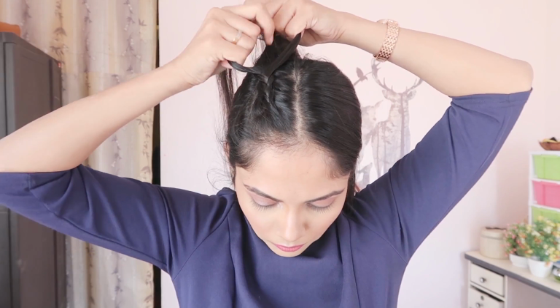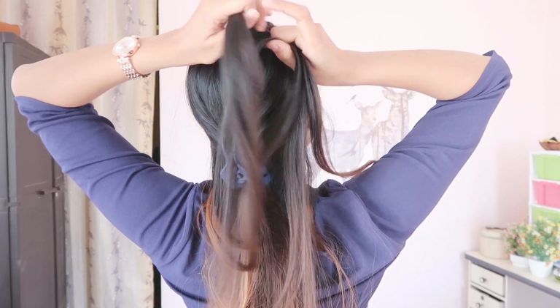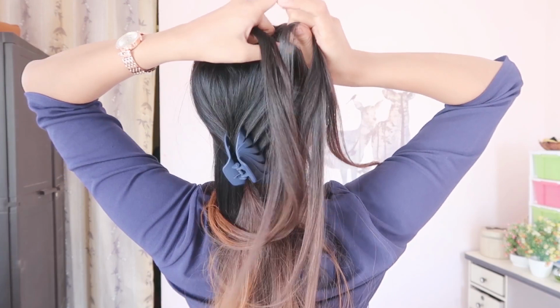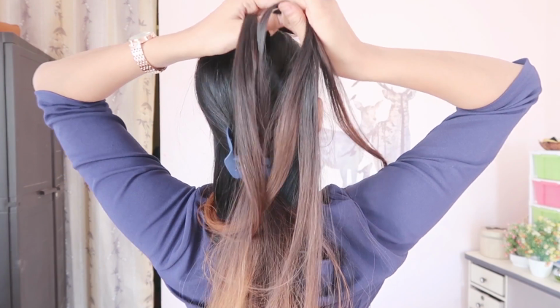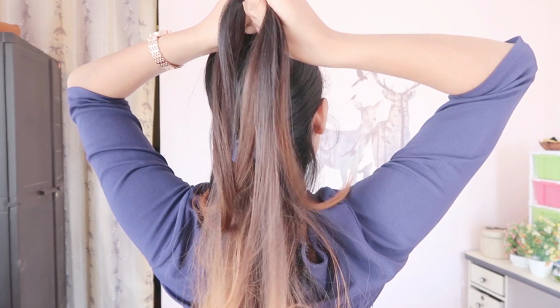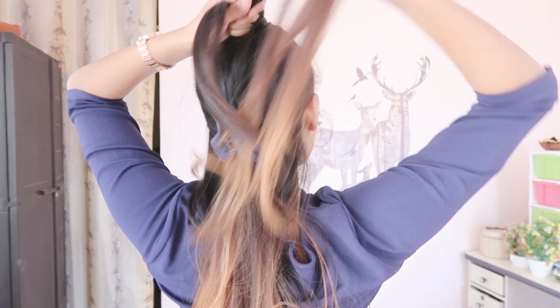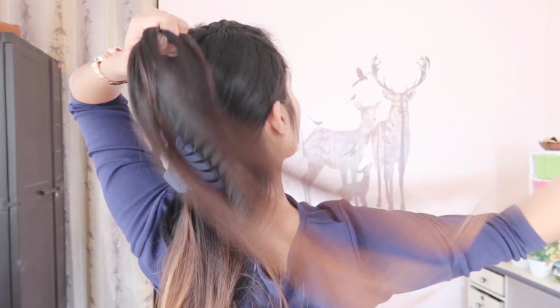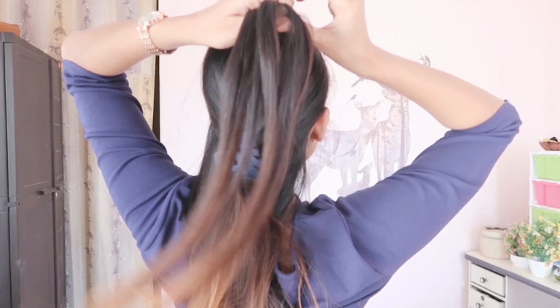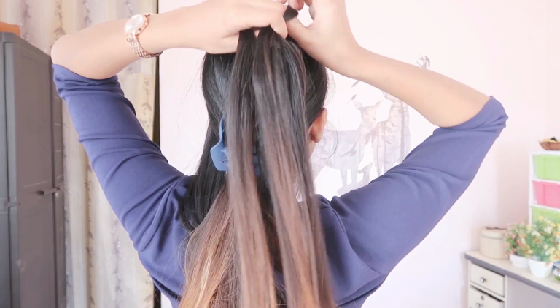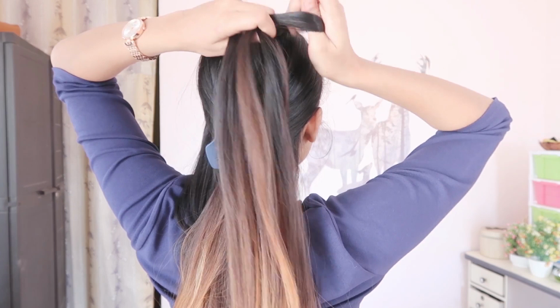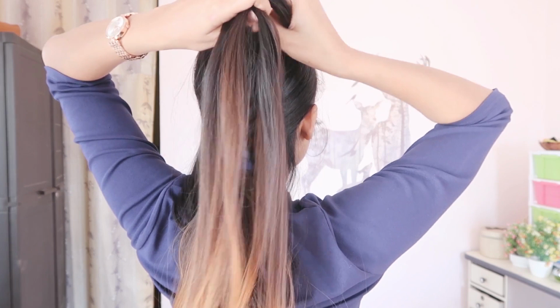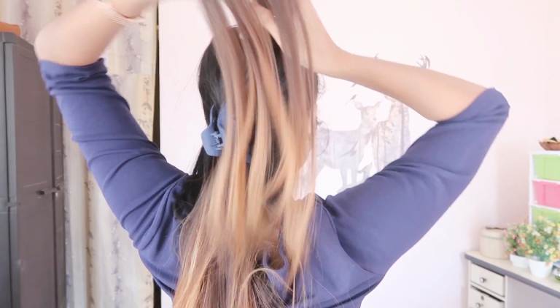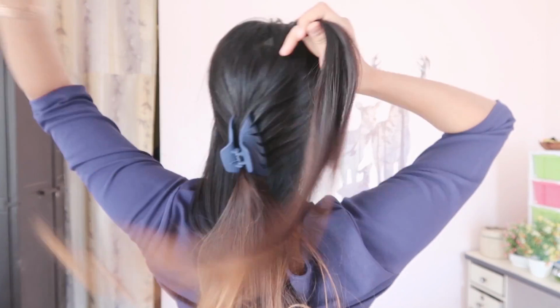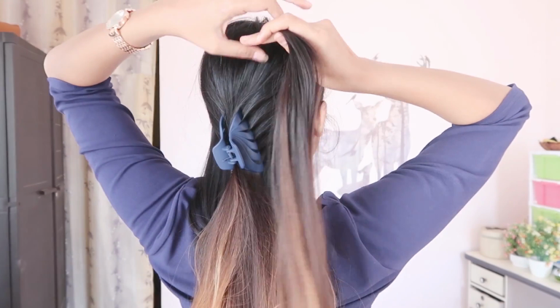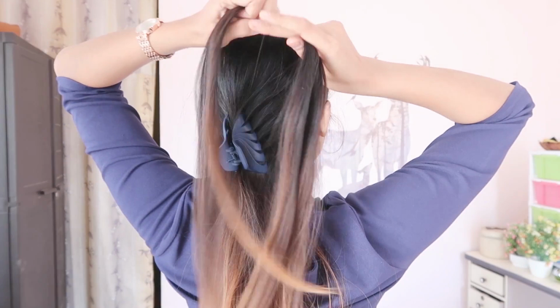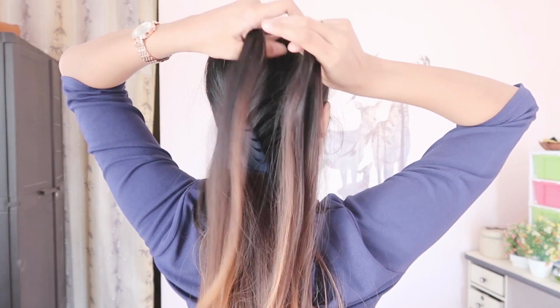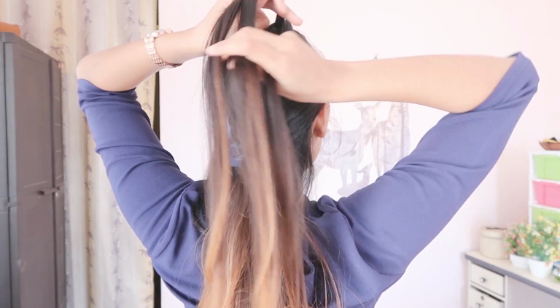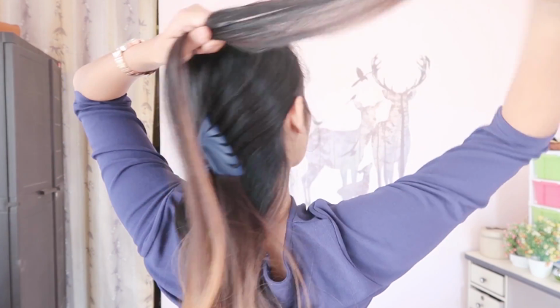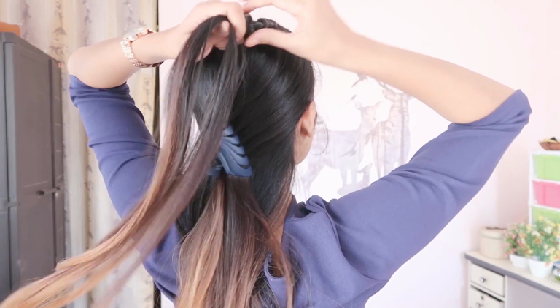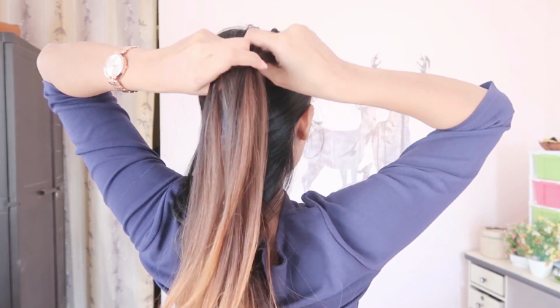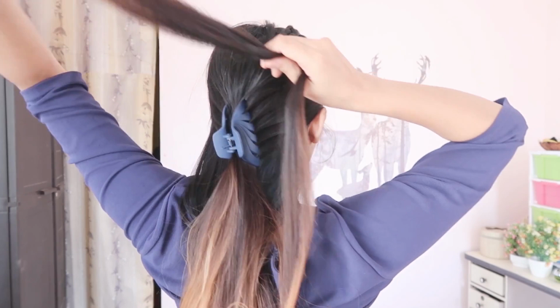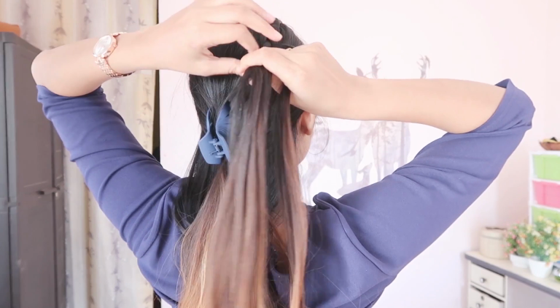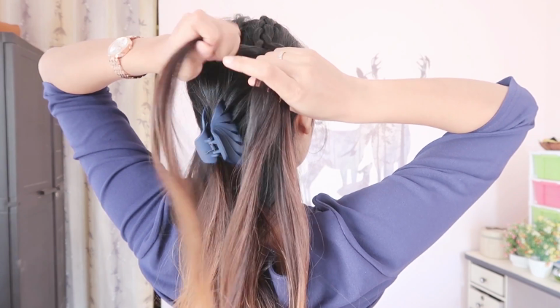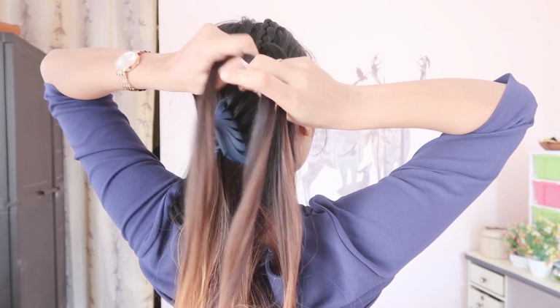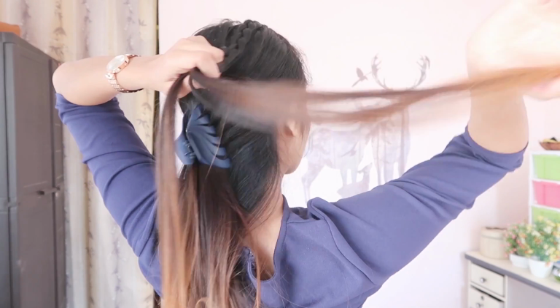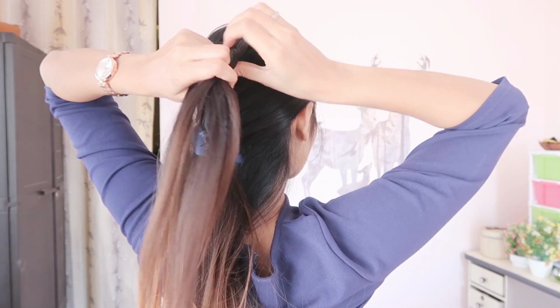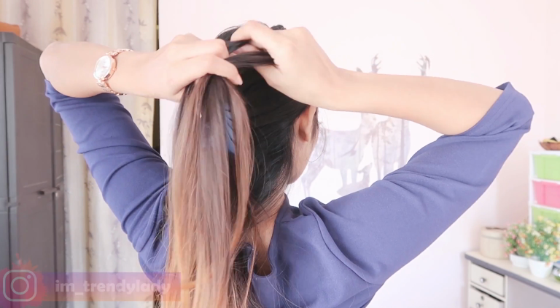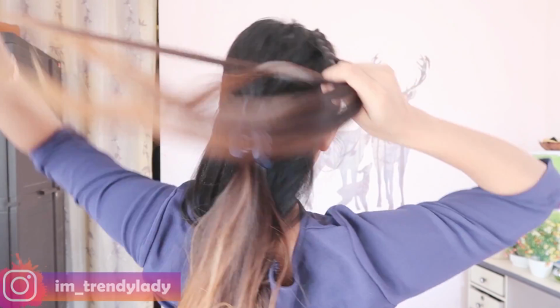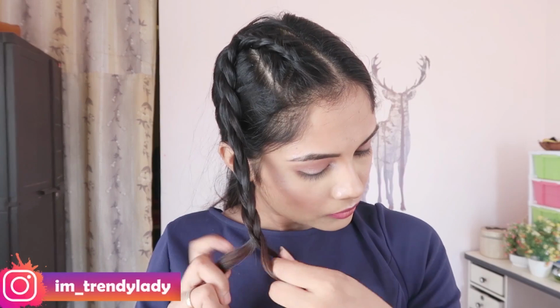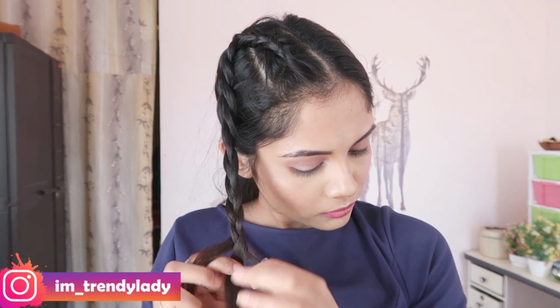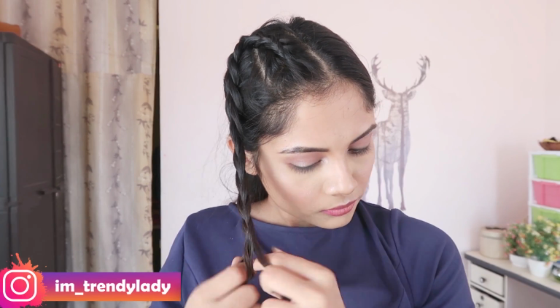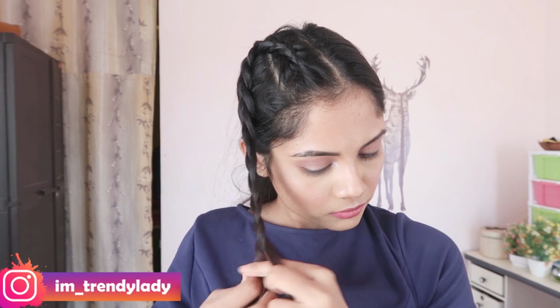The other side of the hair is a simple braid. Do the same thing on the other side.